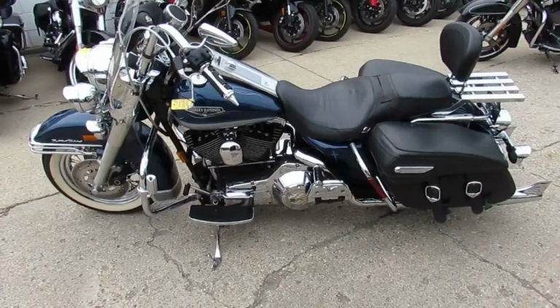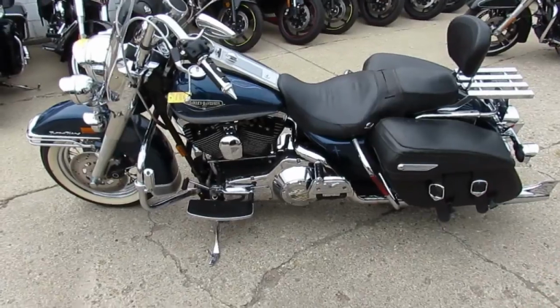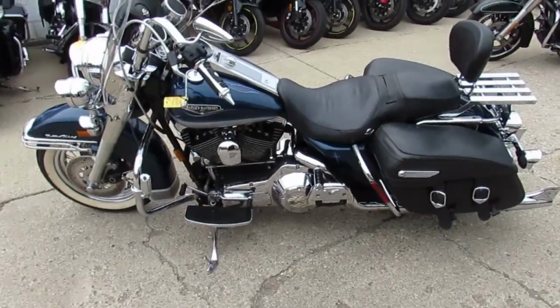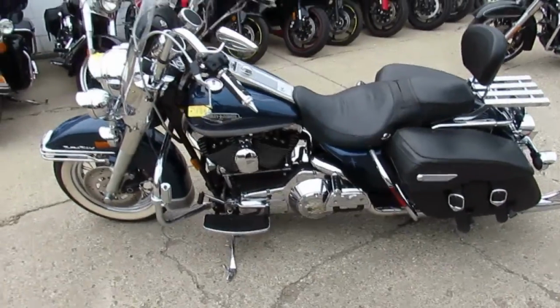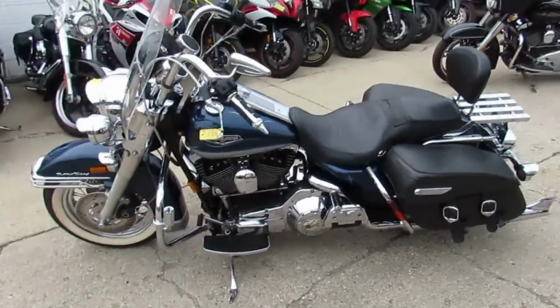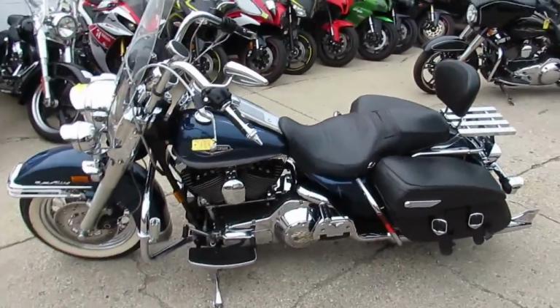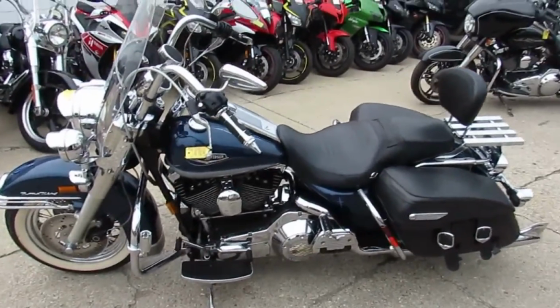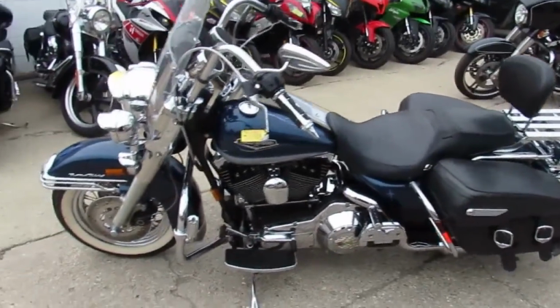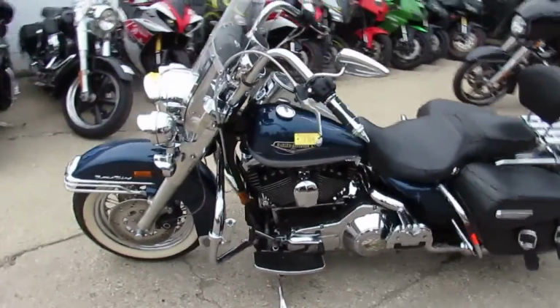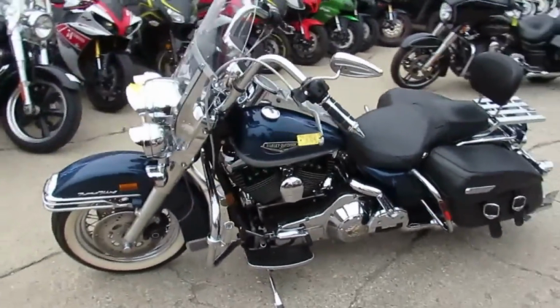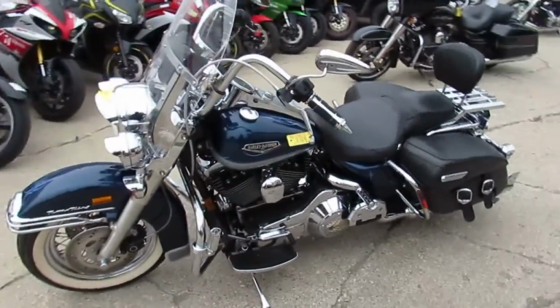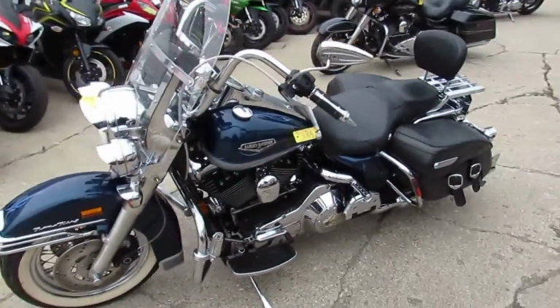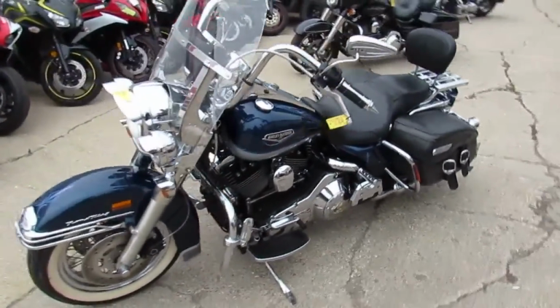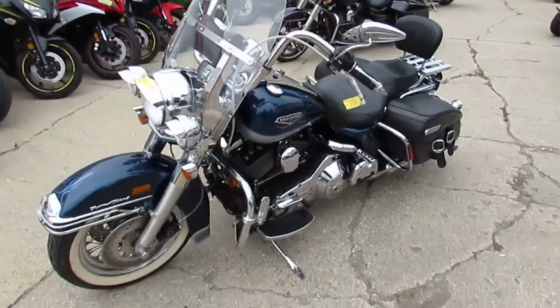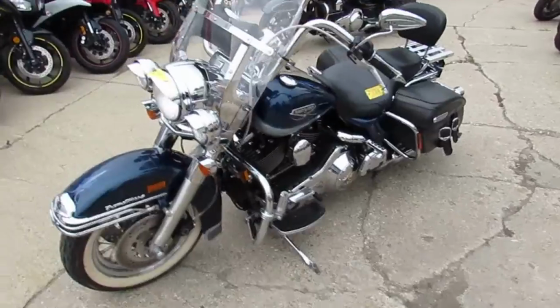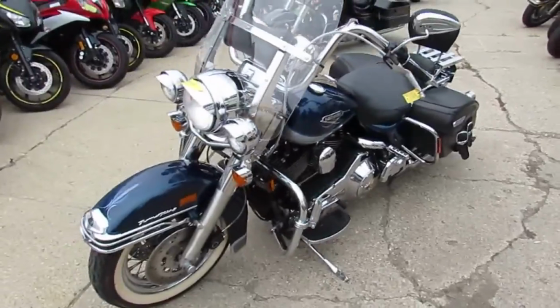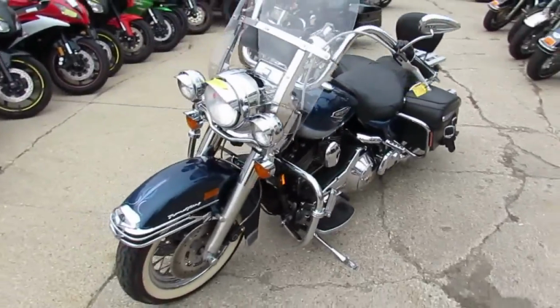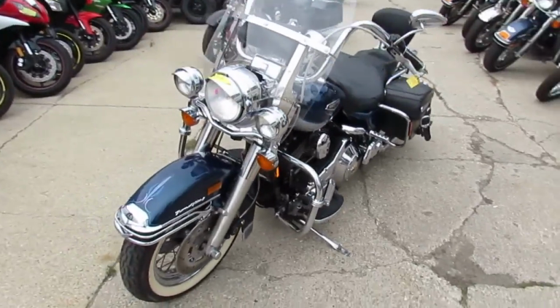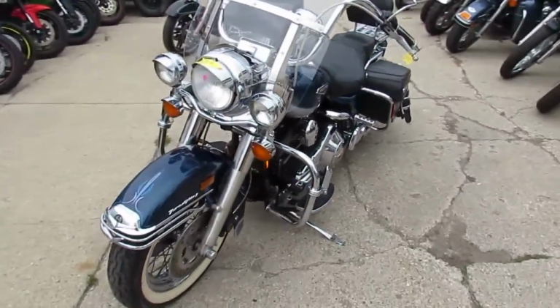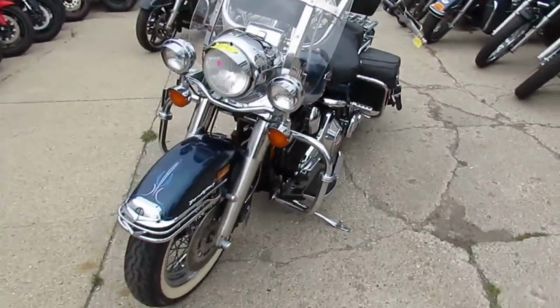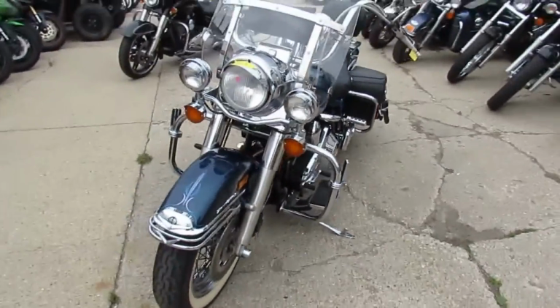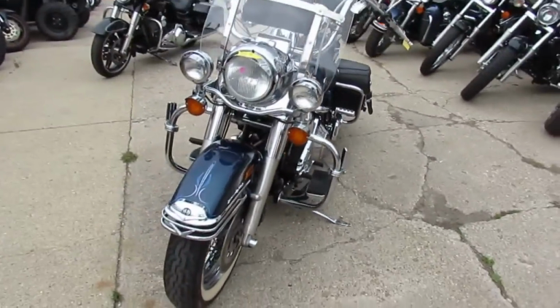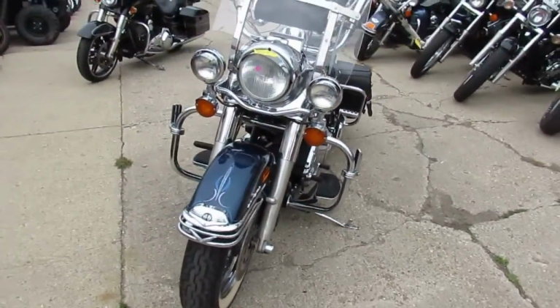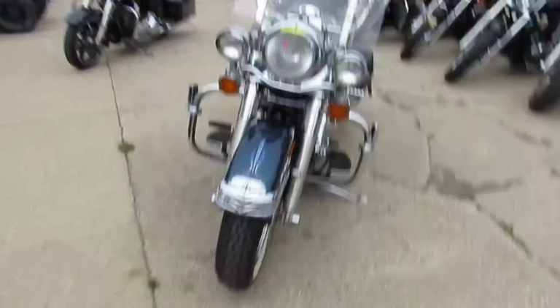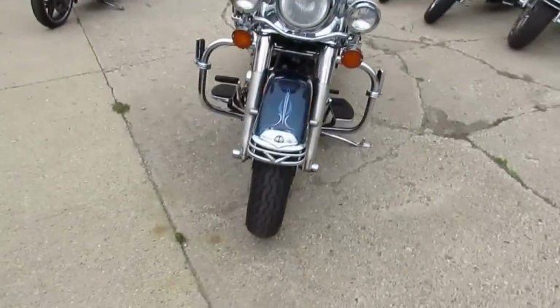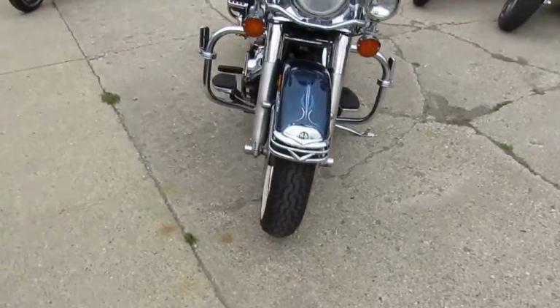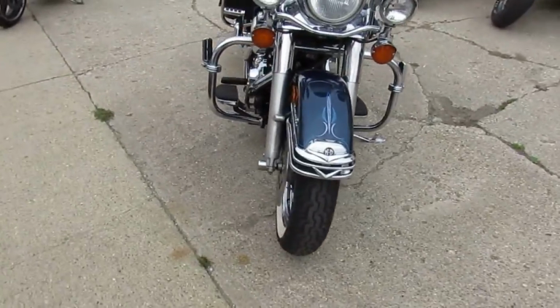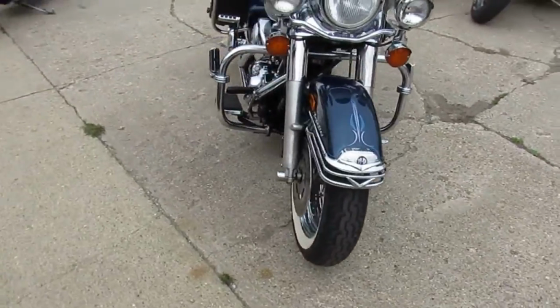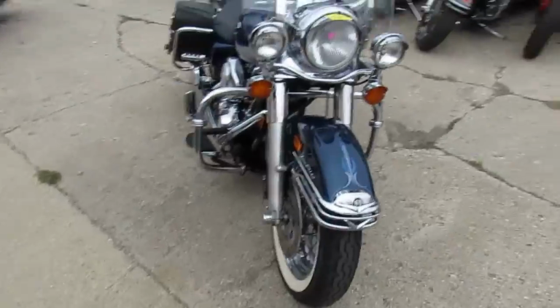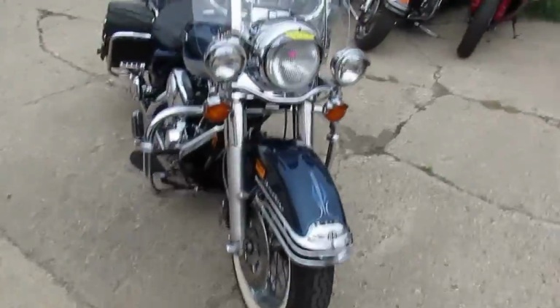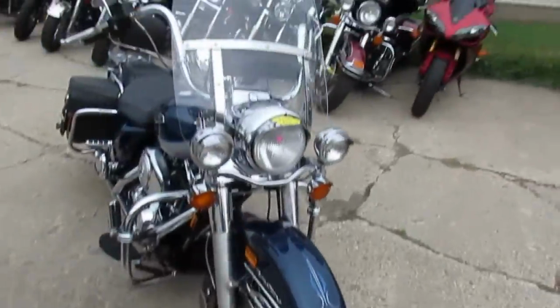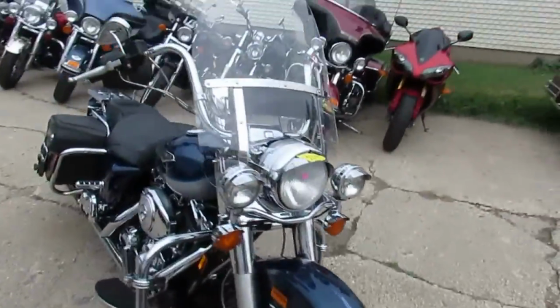Hey guys, it's Approval Powersports doing some videos on our used Harleys. We've got a nice clean 1999 Harley-Davidson Road King custom bike — it only has 33,605 miles, which is low miles for a '99.